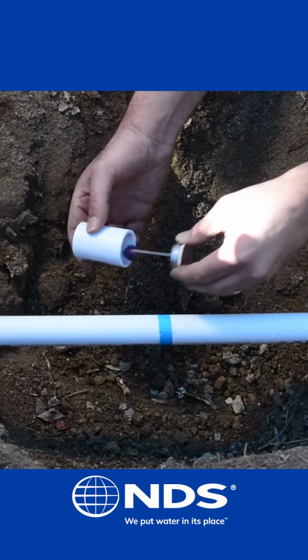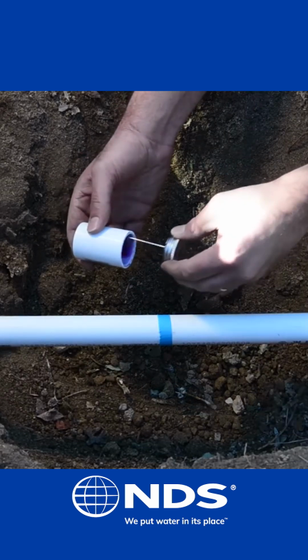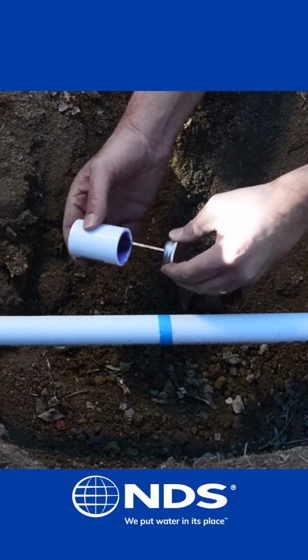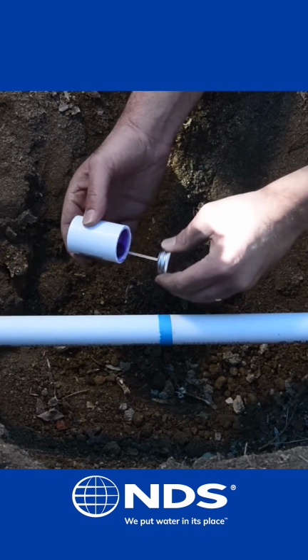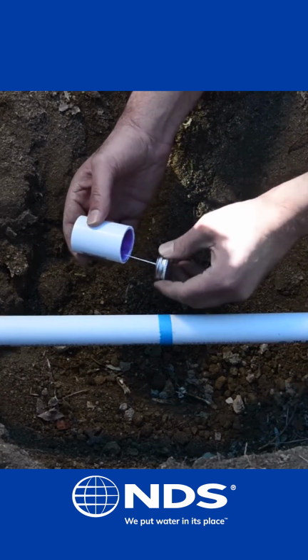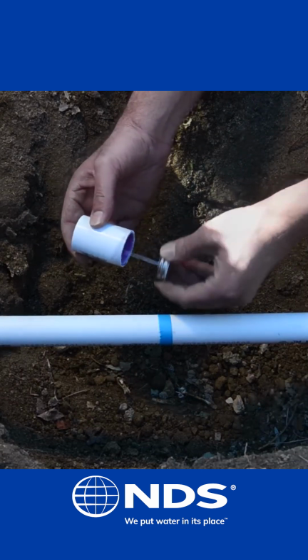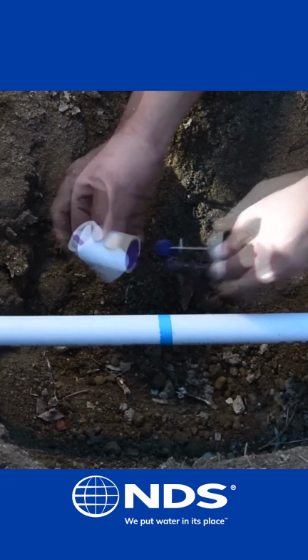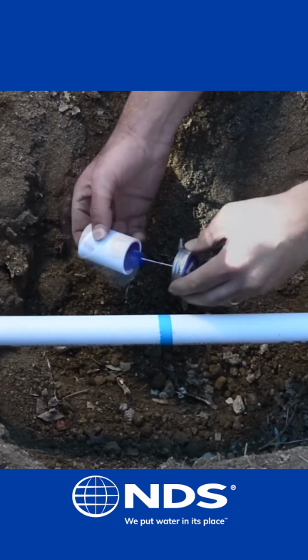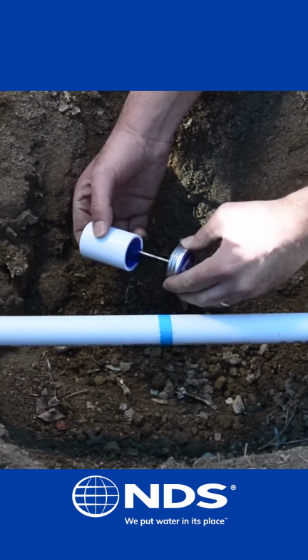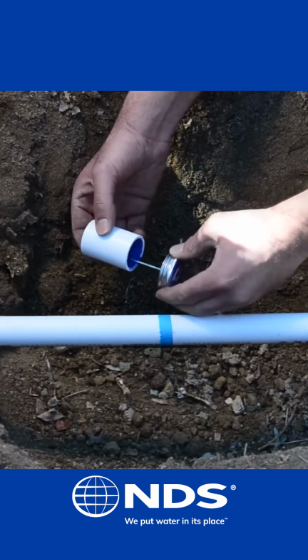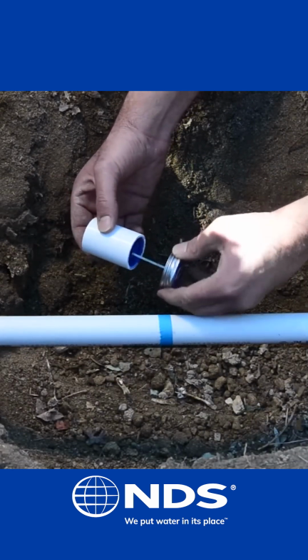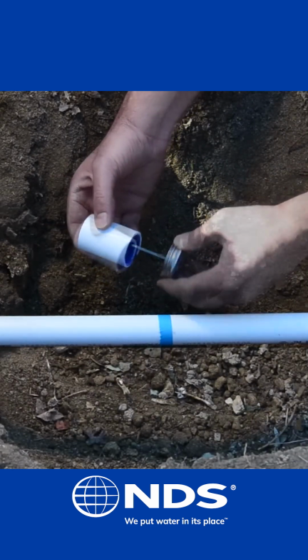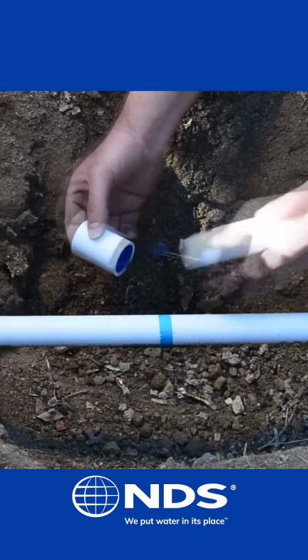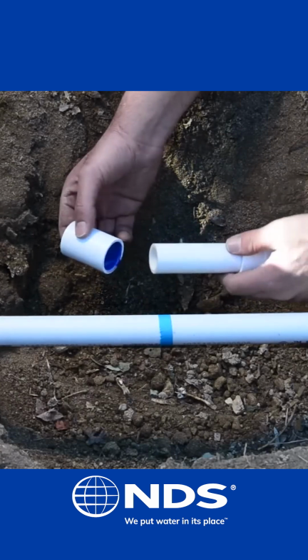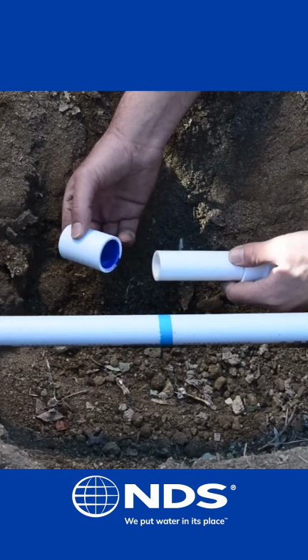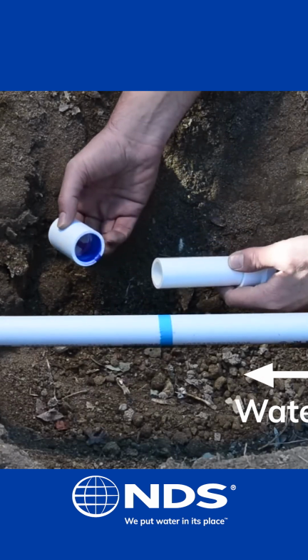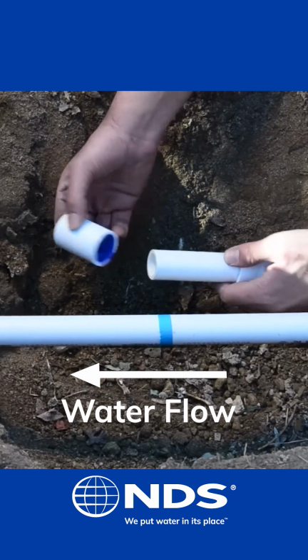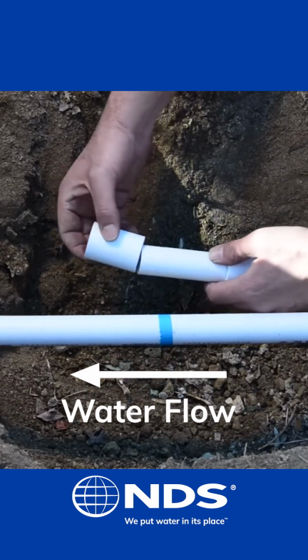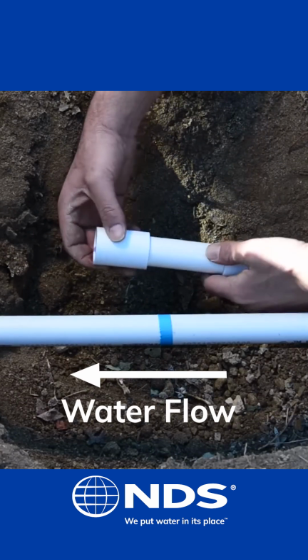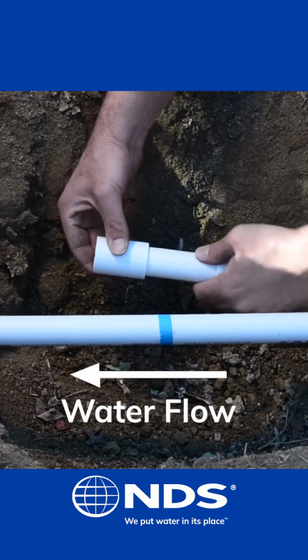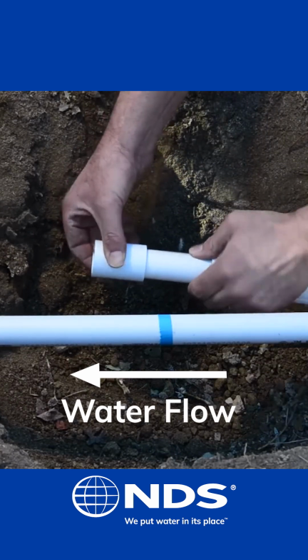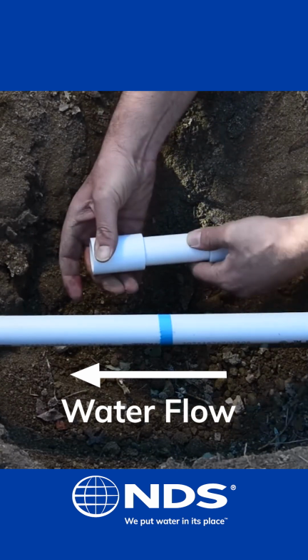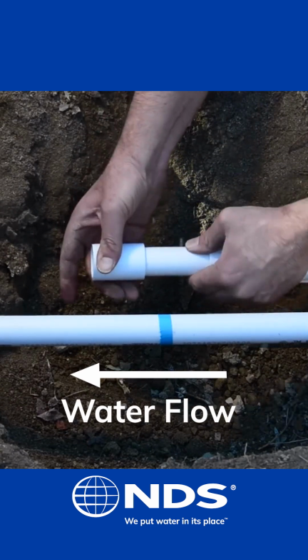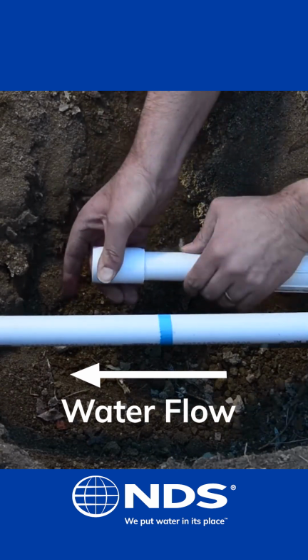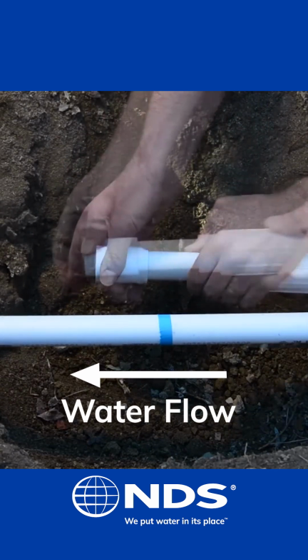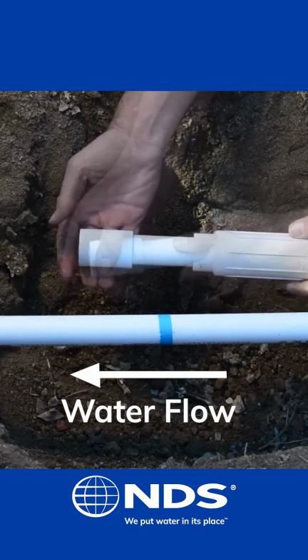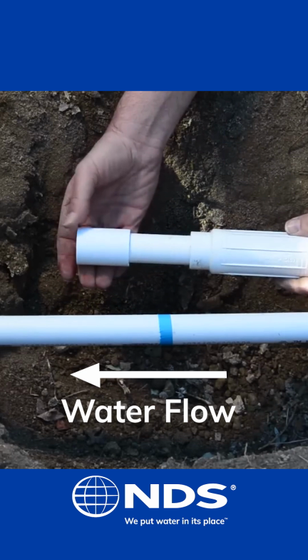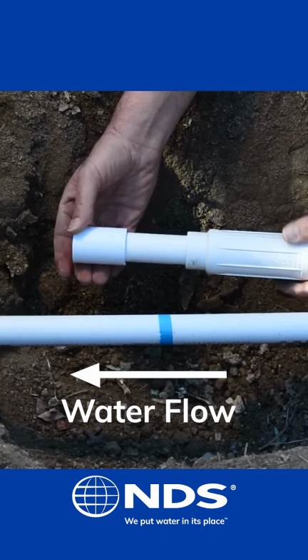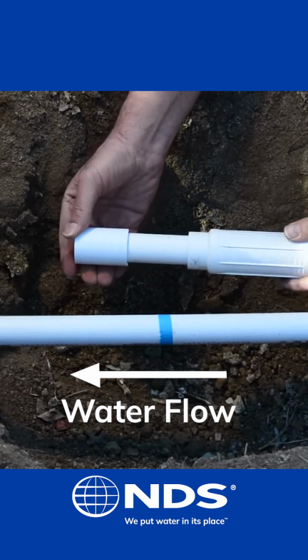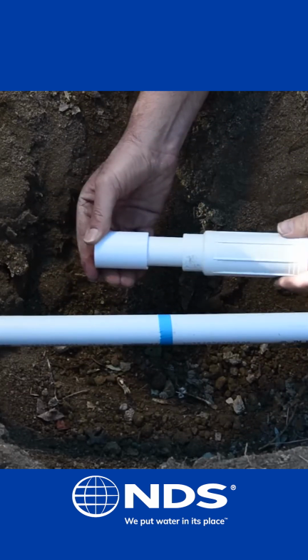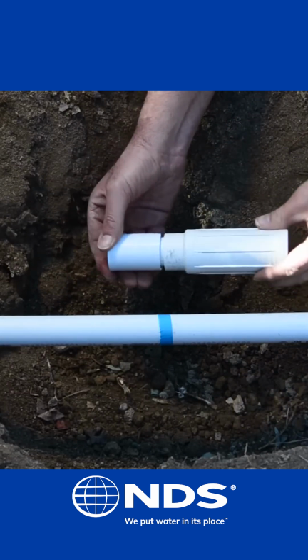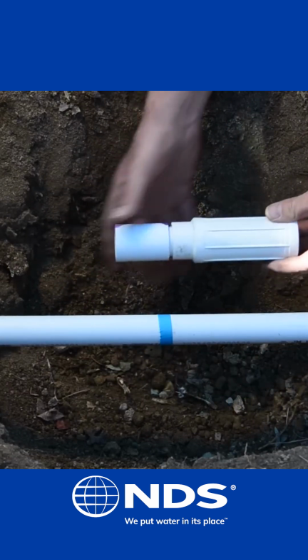First, apply primer and glue to the inside of the Schedule 40 coupling. Firmly press the coupling onto the piston end of the Pro Span. Compress the piston end into the body of the Pro Span.